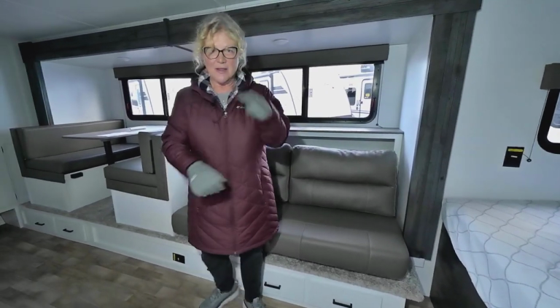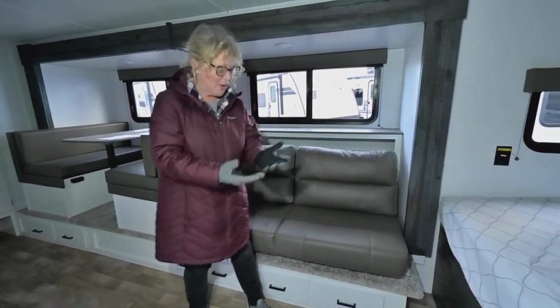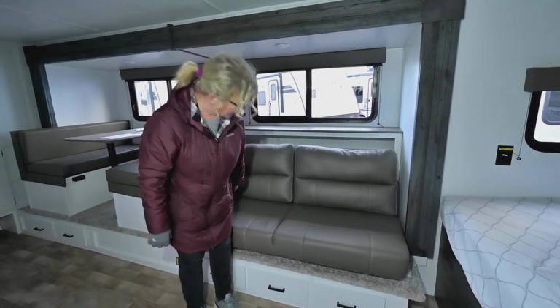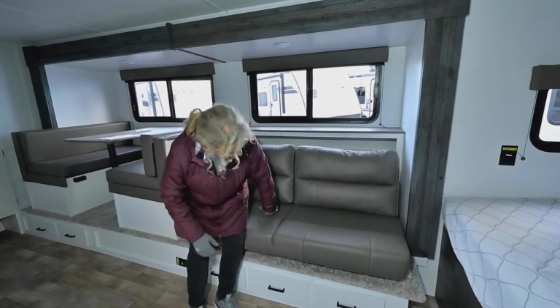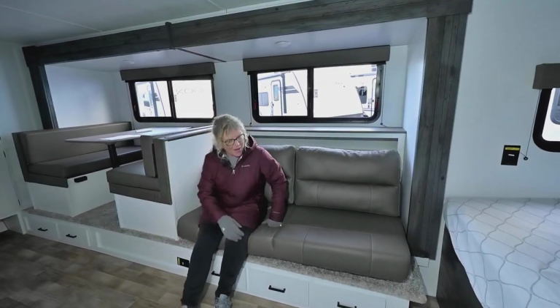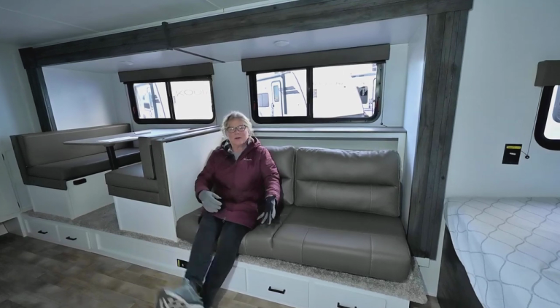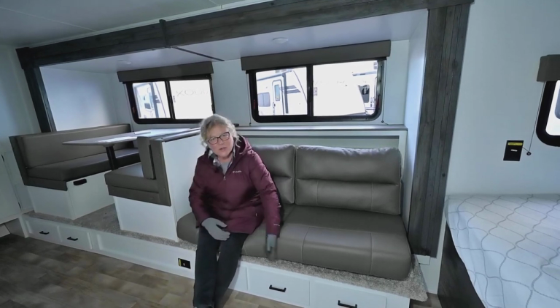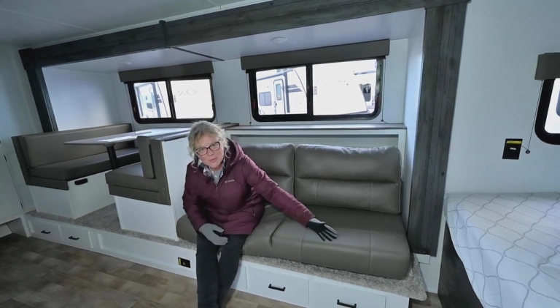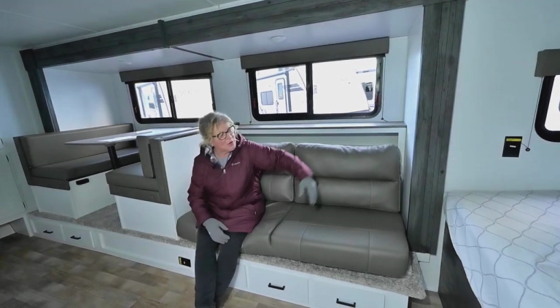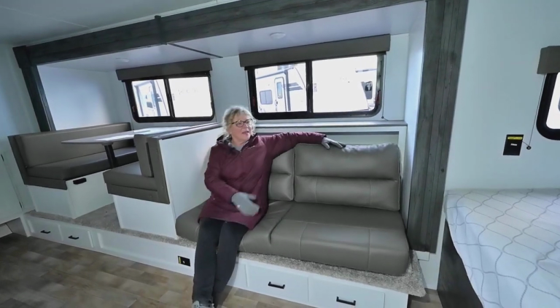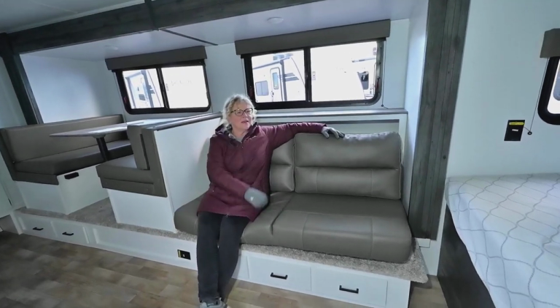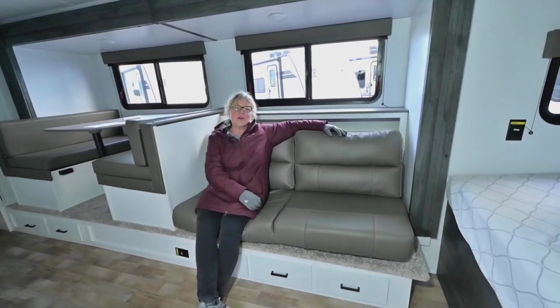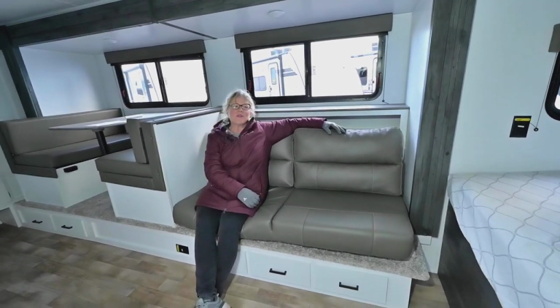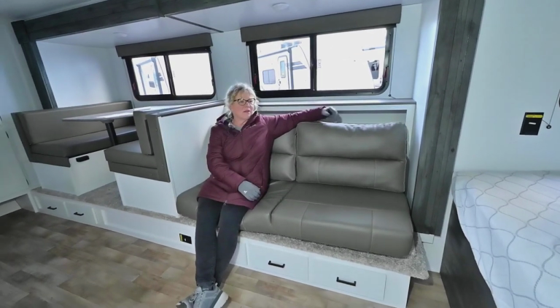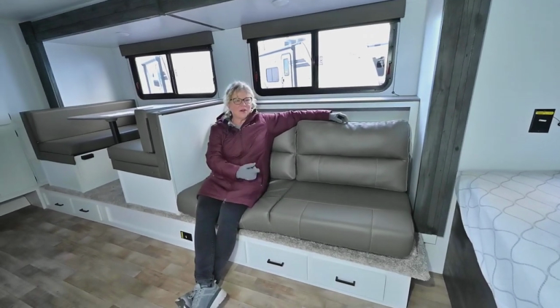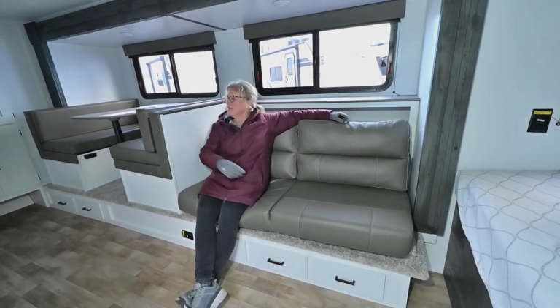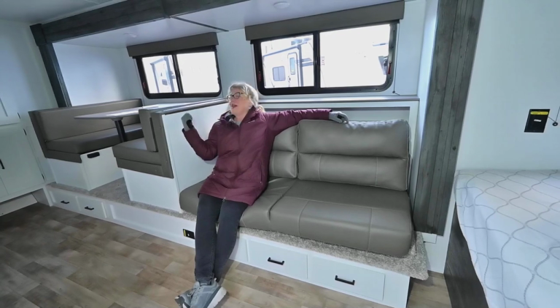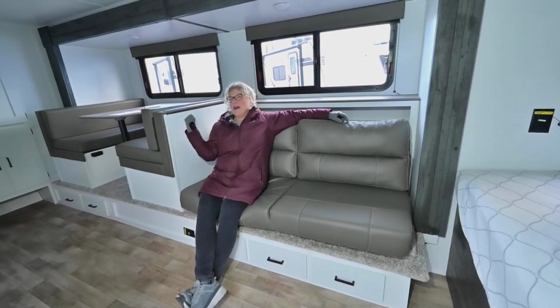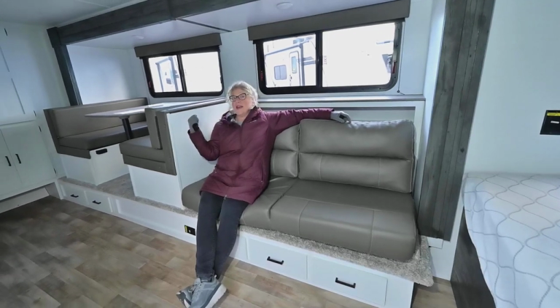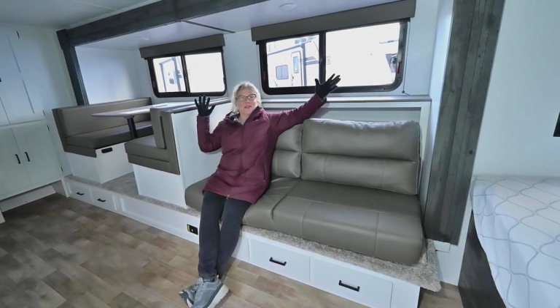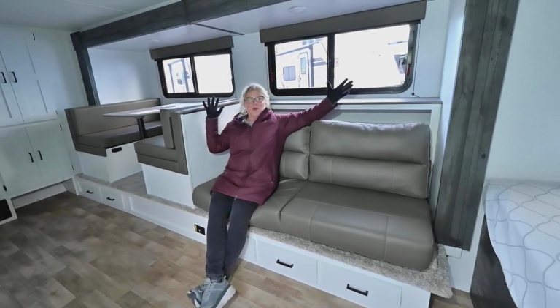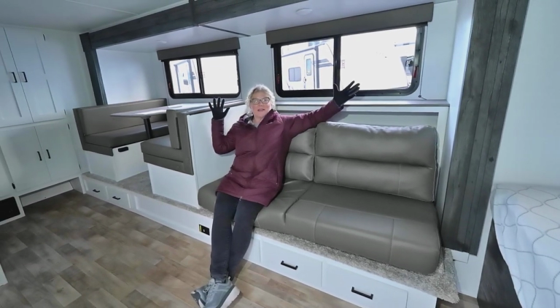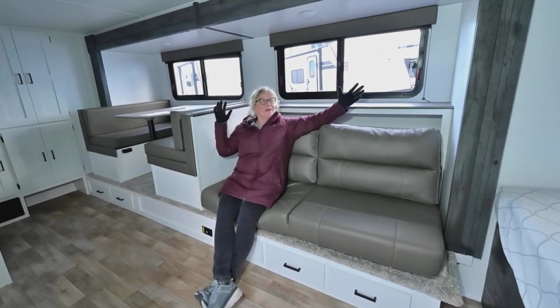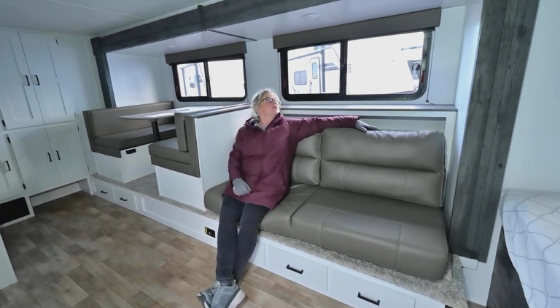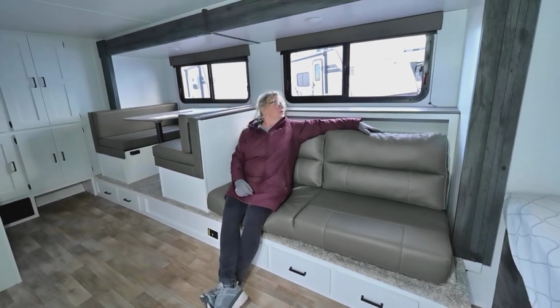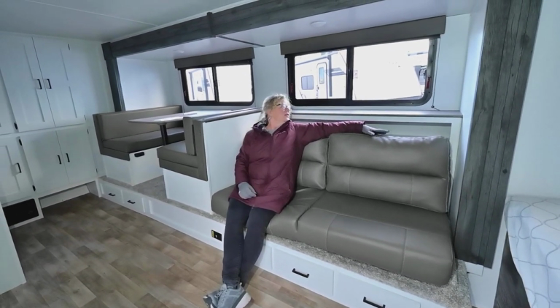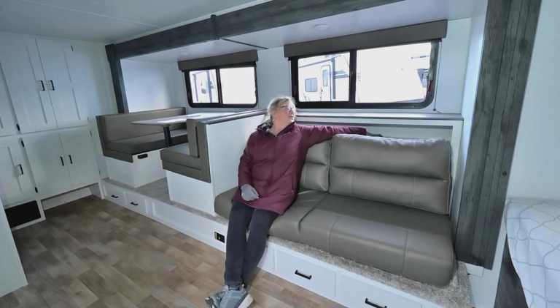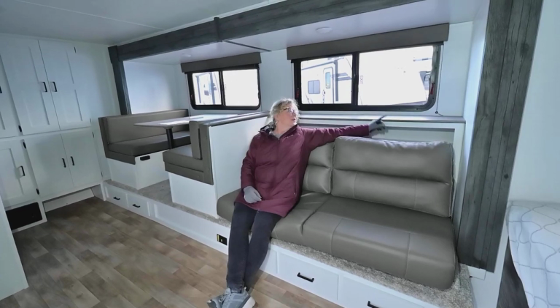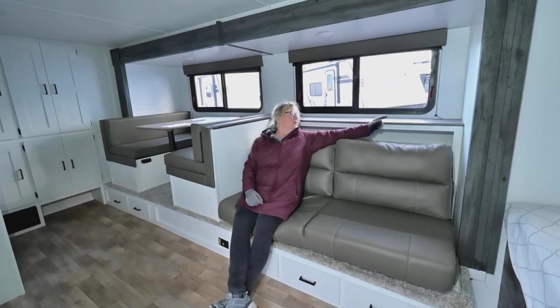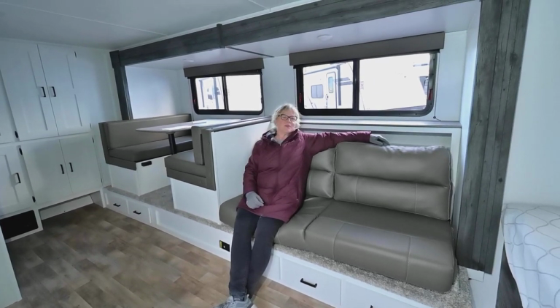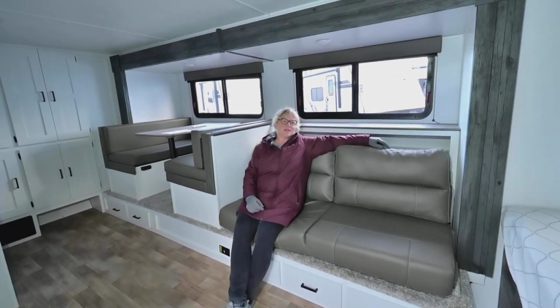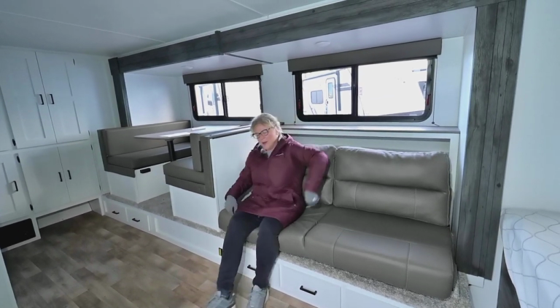It's nice in here because you've got a jackknife couch style that flops right open where you can hang out, with extra storage below. If folks are over, you can use that for extra seating as well as your dinette. This is all on one big slide, which is really nice. You've got some extra storage back here and a place to put drinks up top.